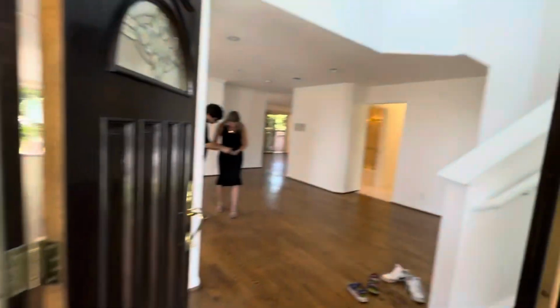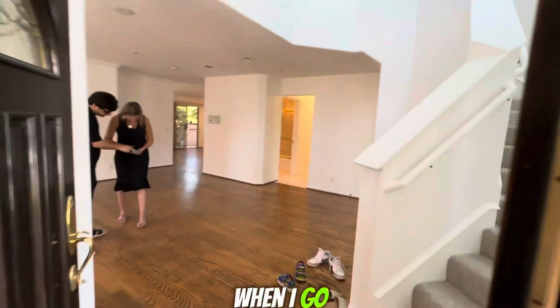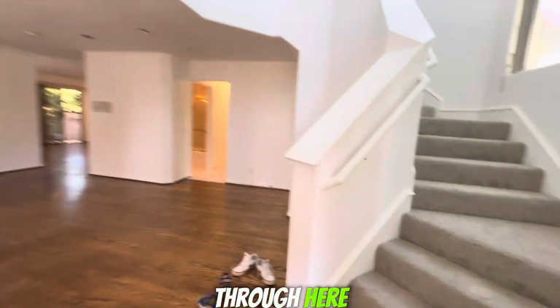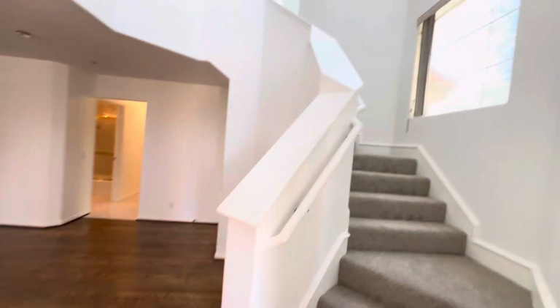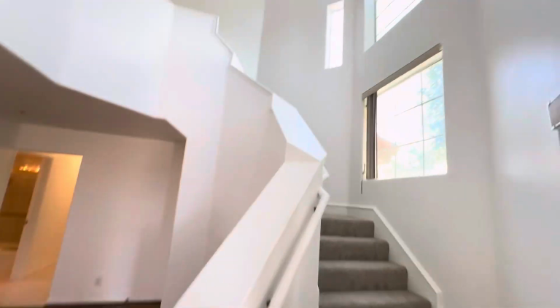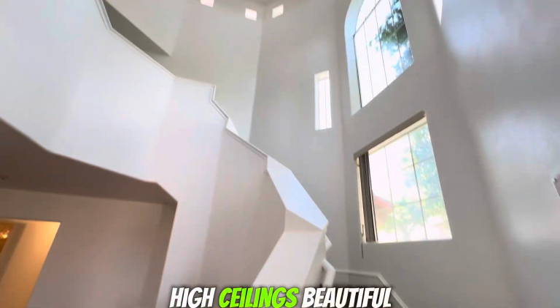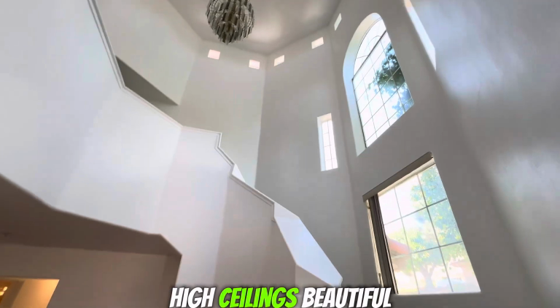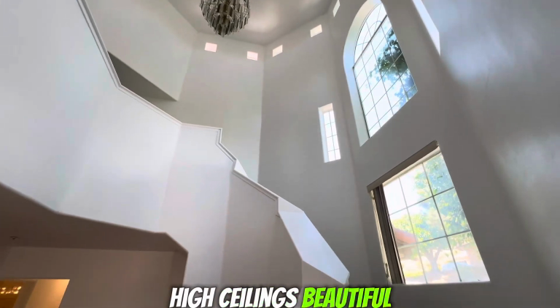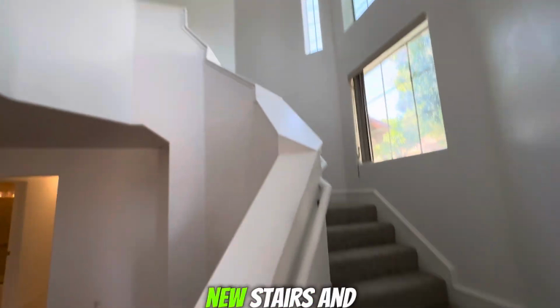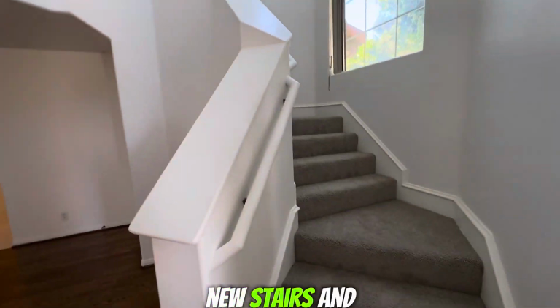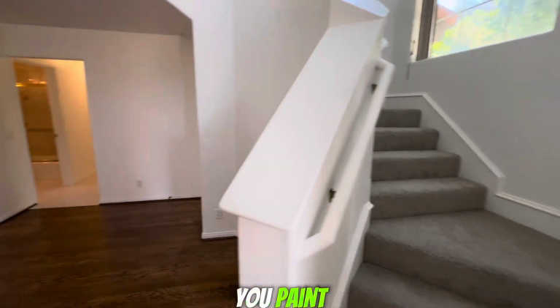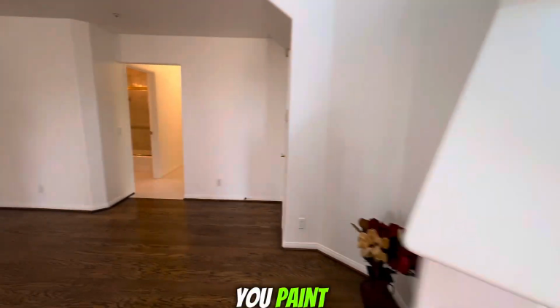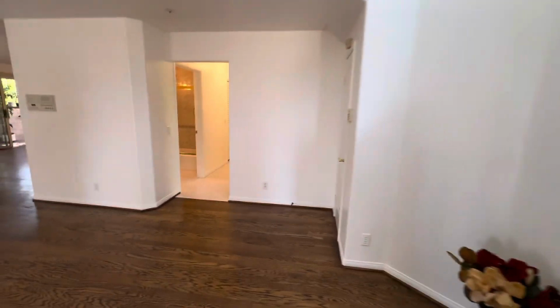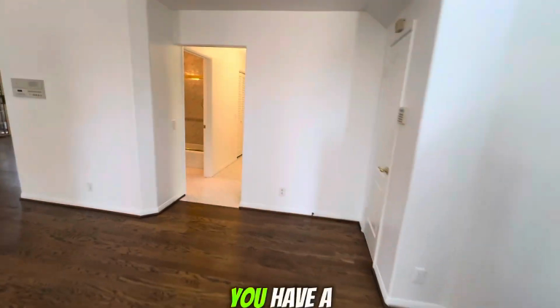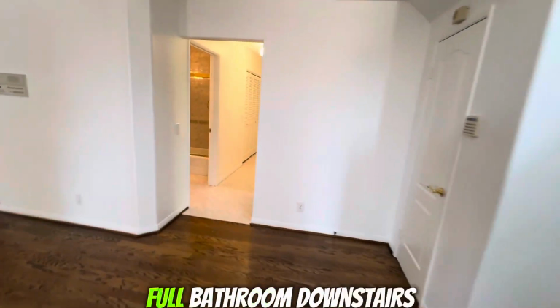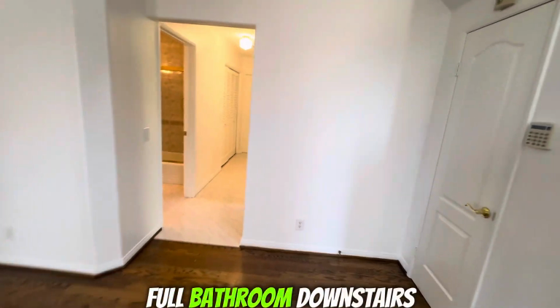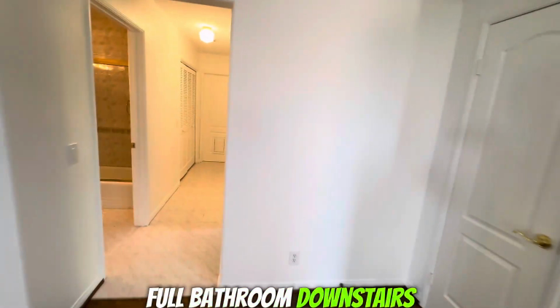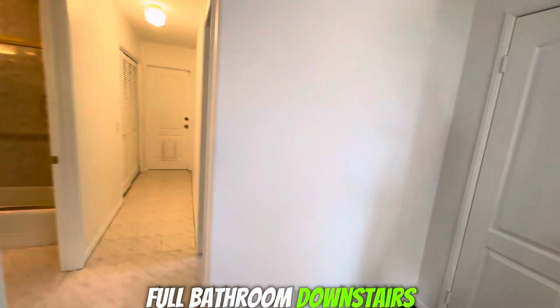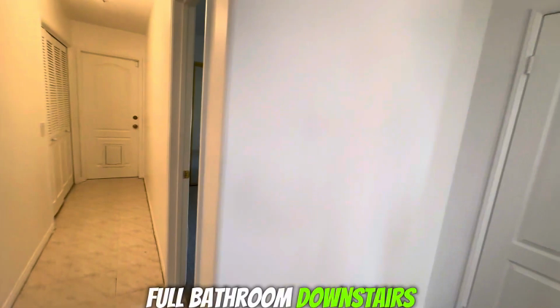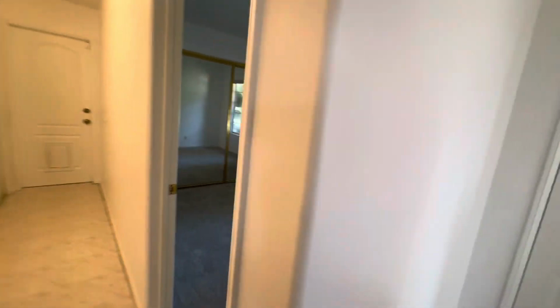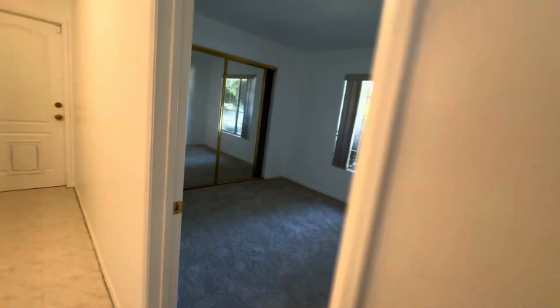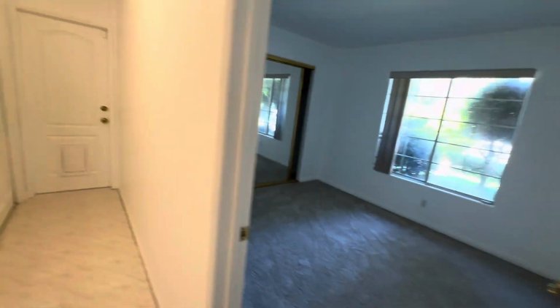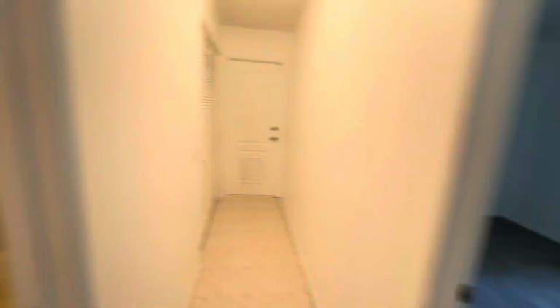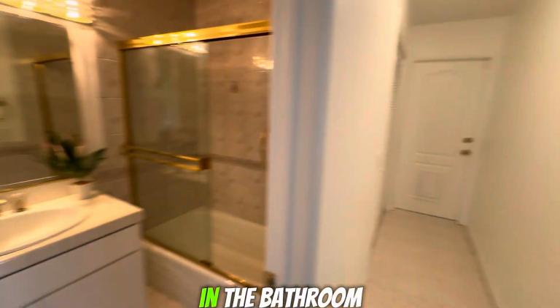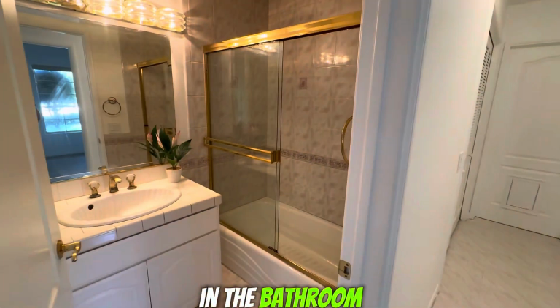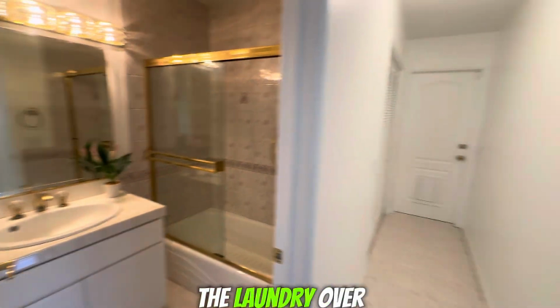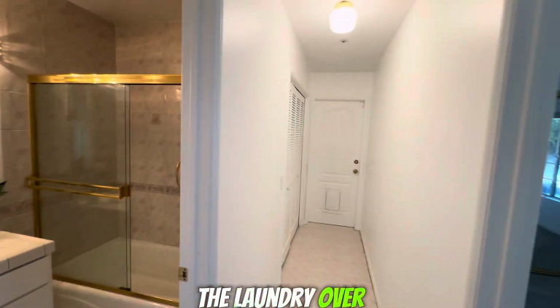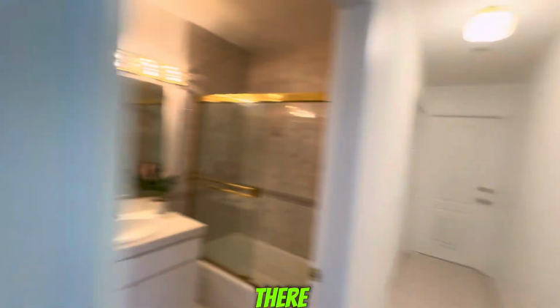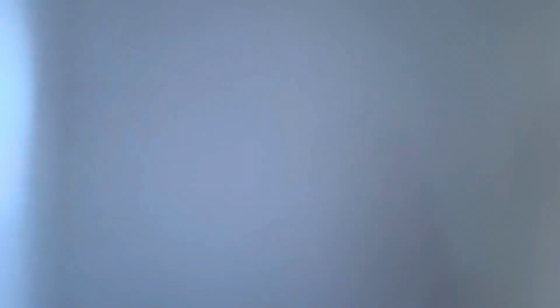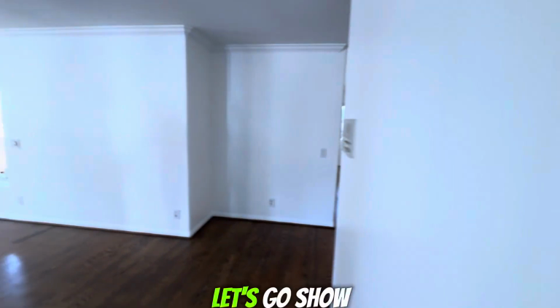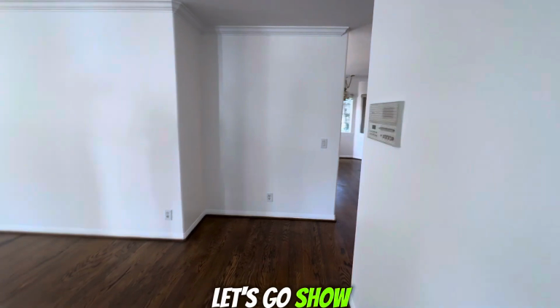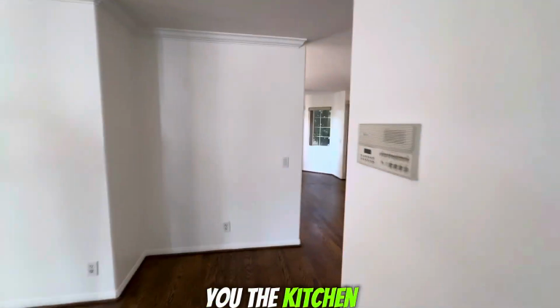Going through here — high ceilings, beautiful new stairs and new paint. You have a full bedroom downstairs and the bathroom. The laundry is right there. Let's go show you the kitchen.